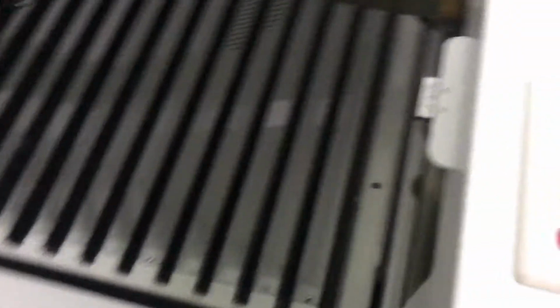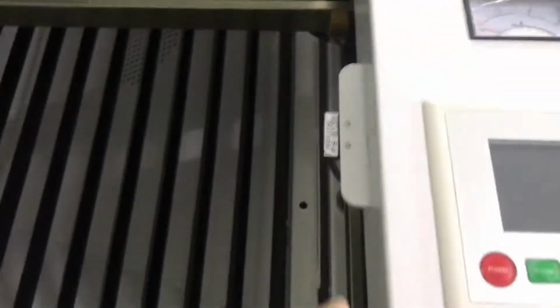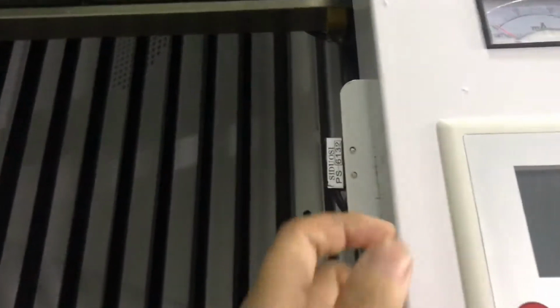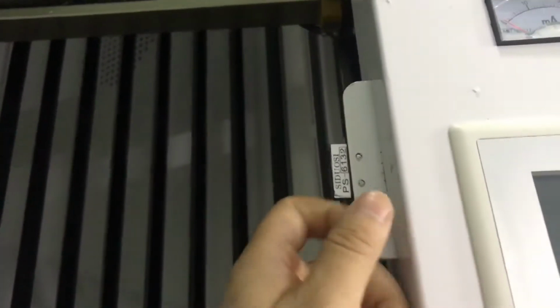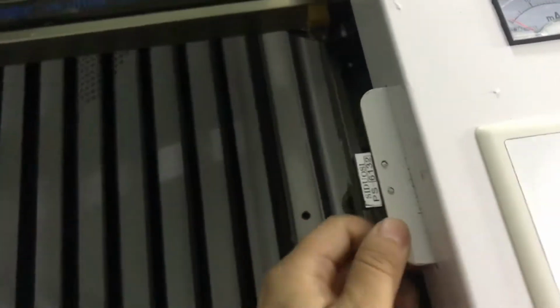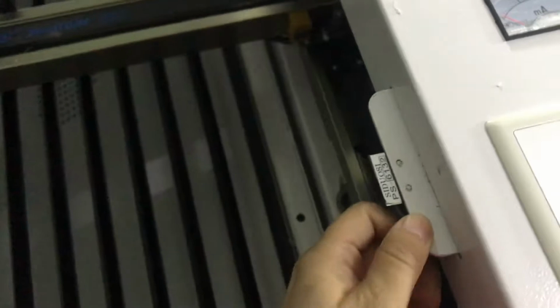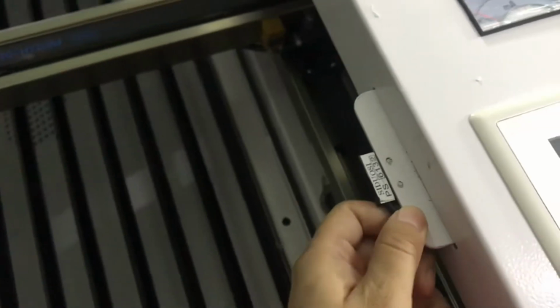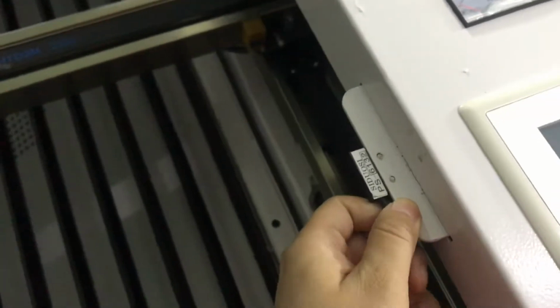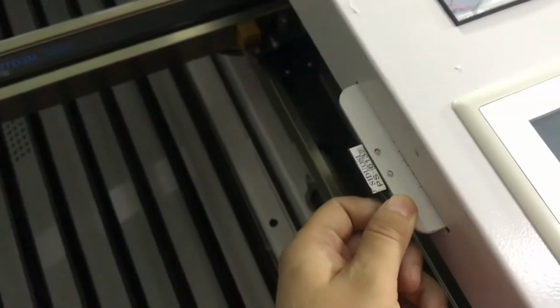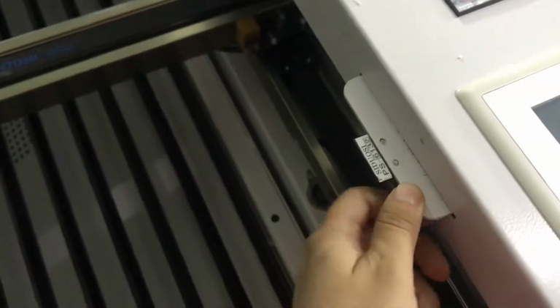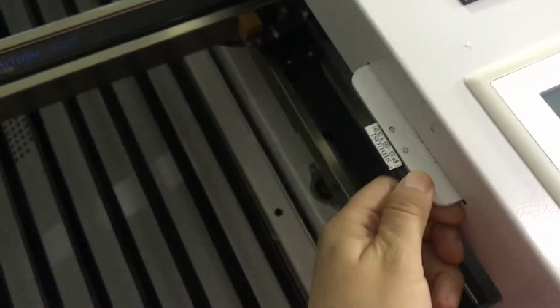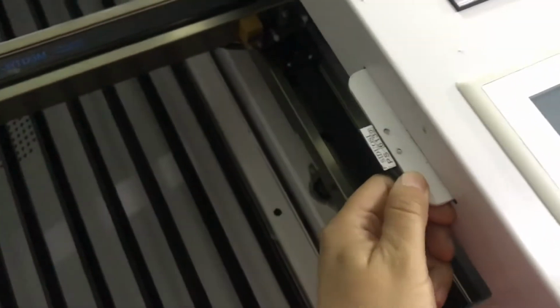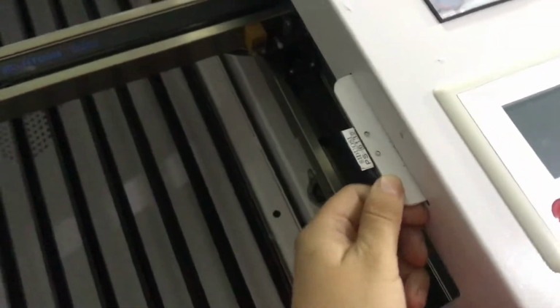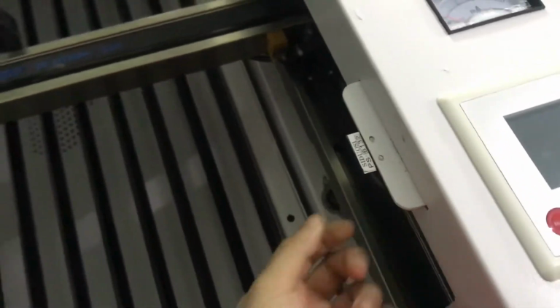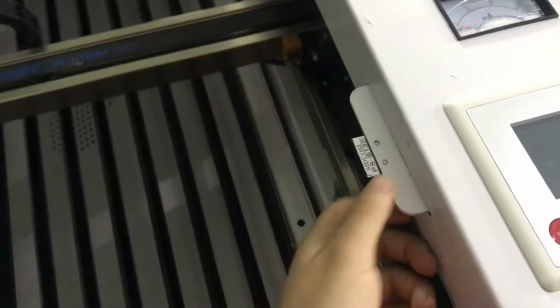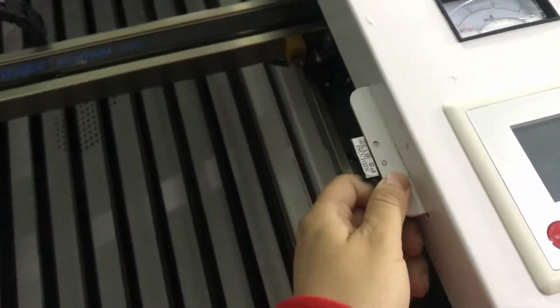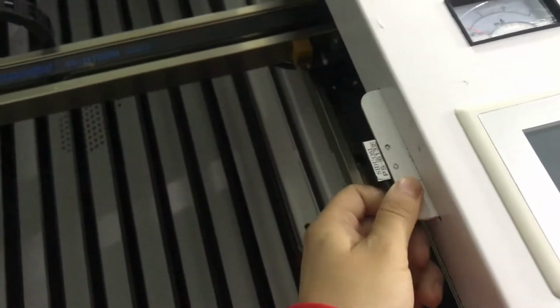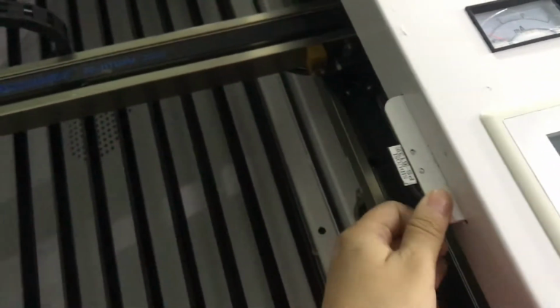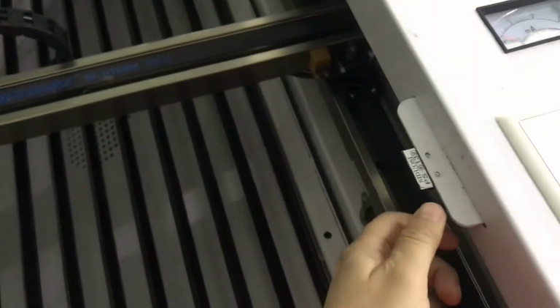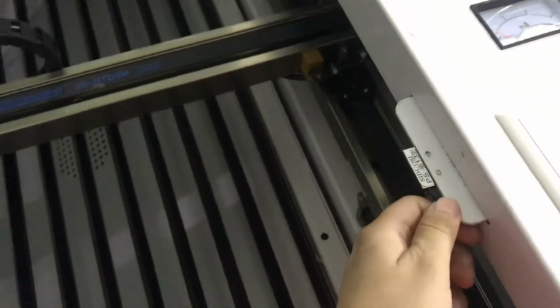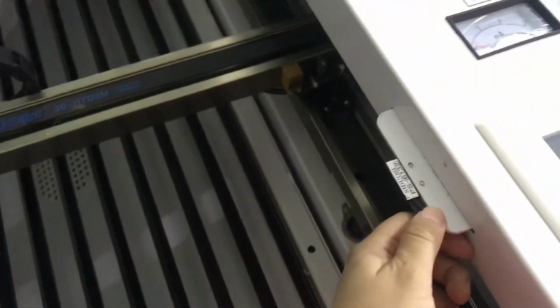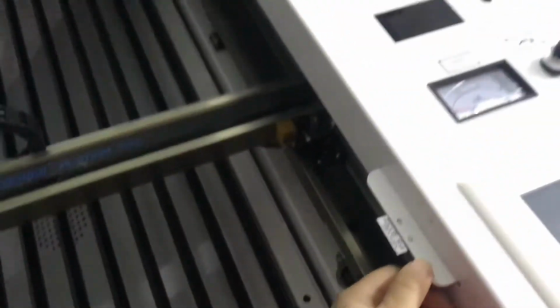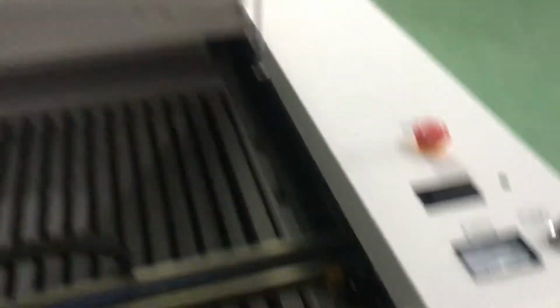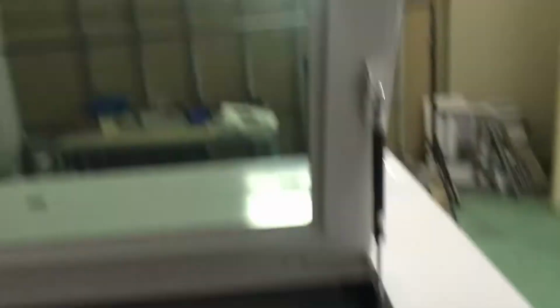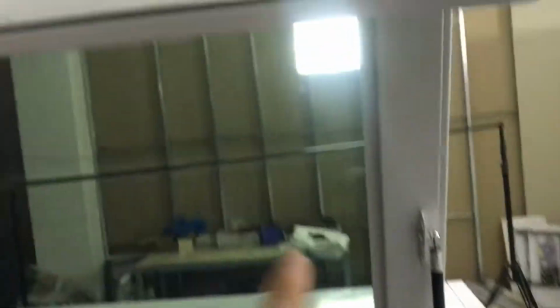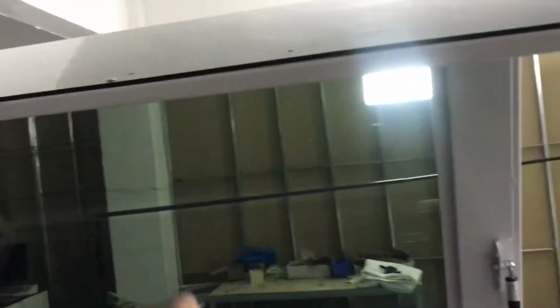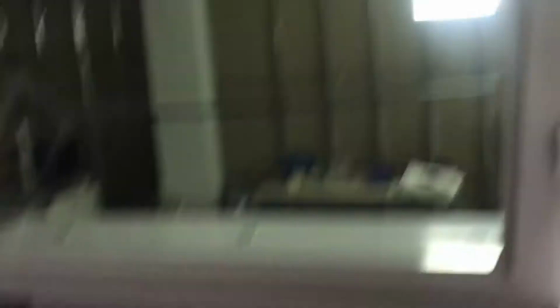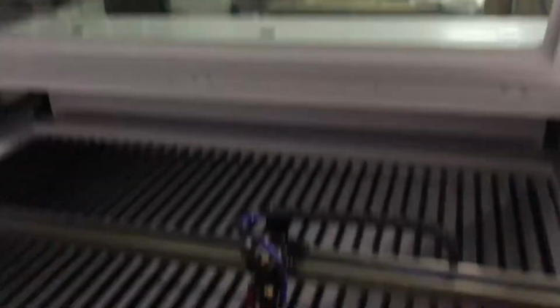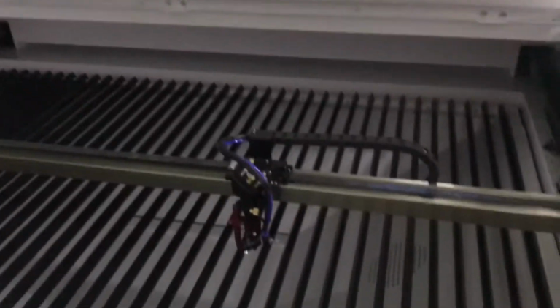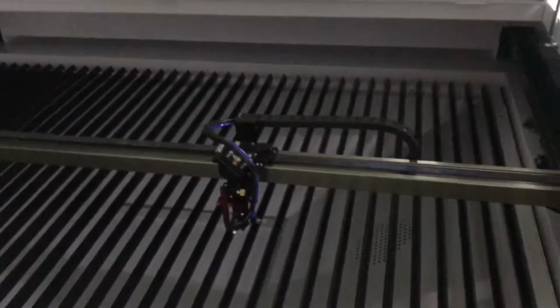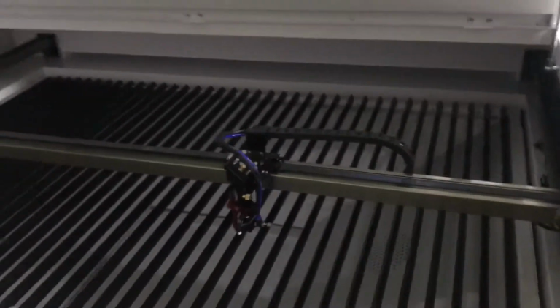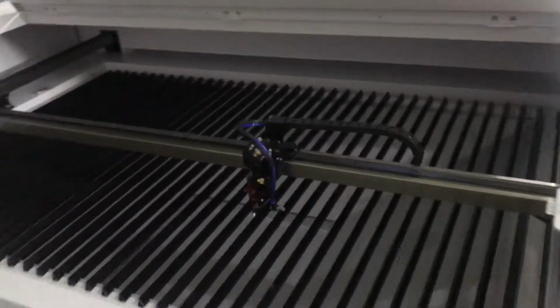And here is the tap protection. When the machine is working, you open the tap, the machine will stop working.